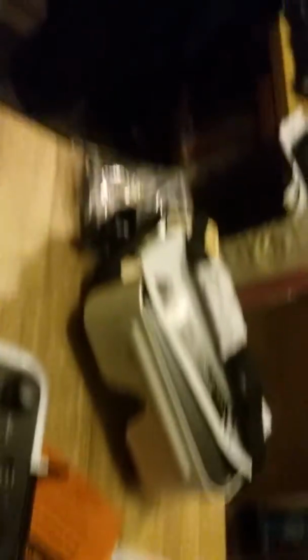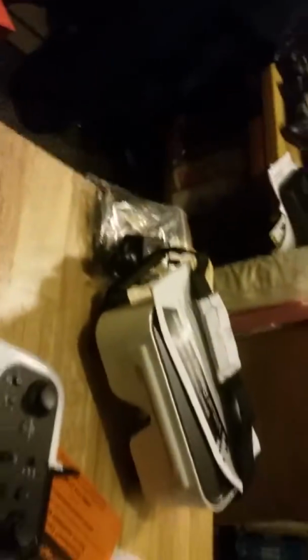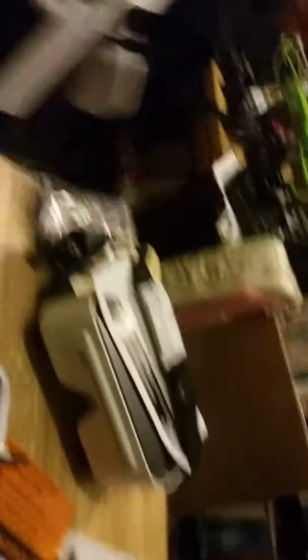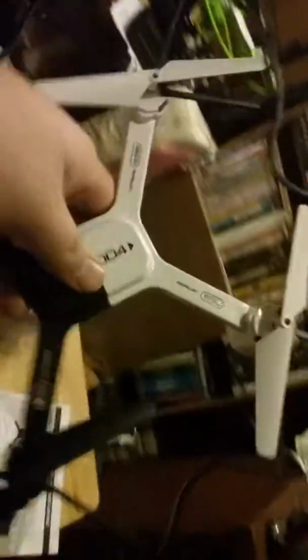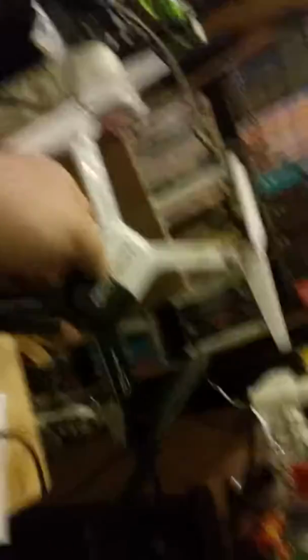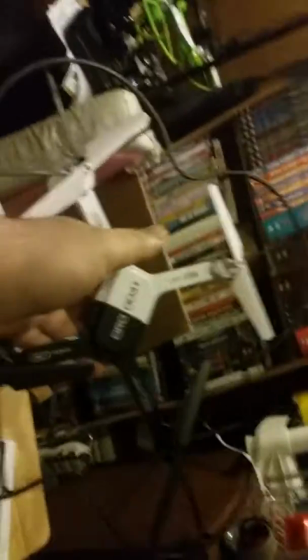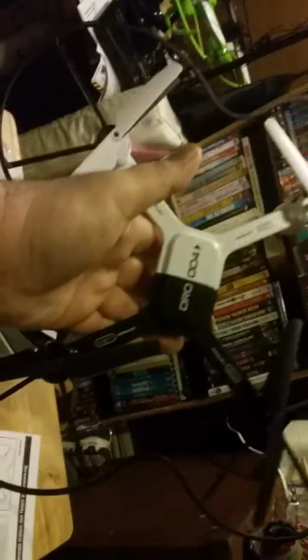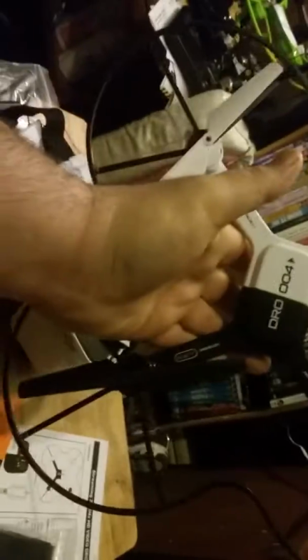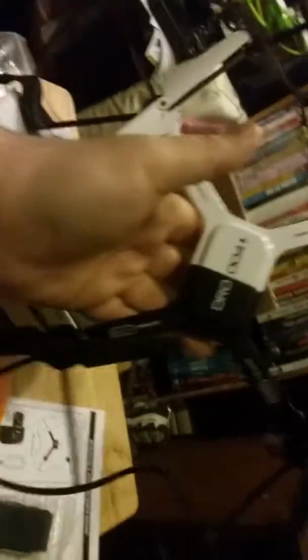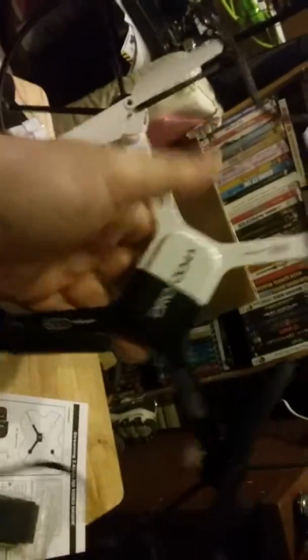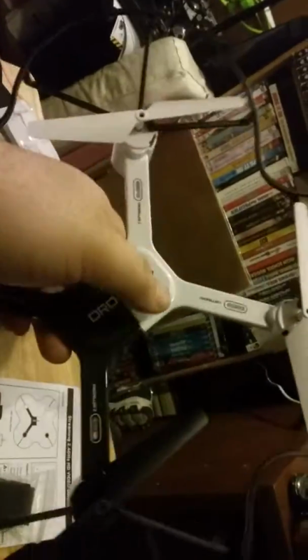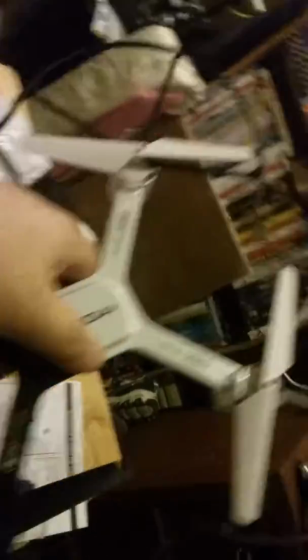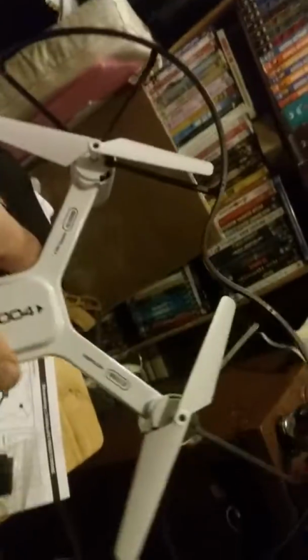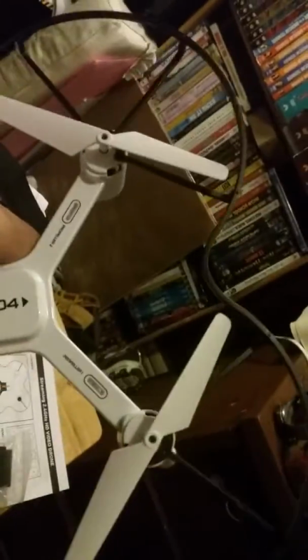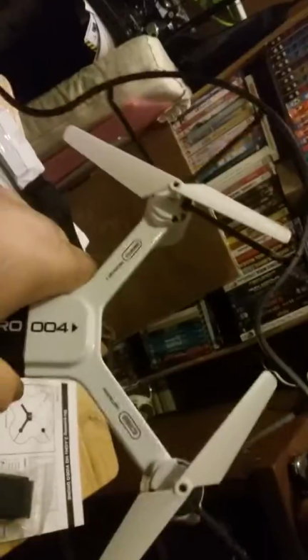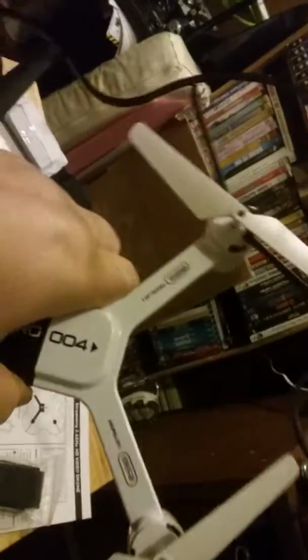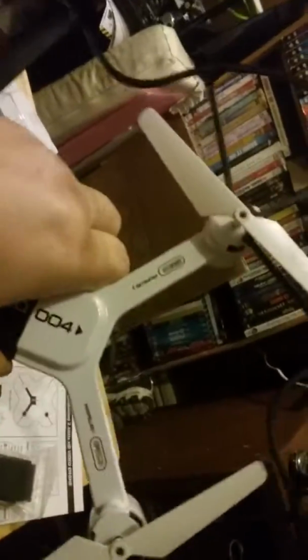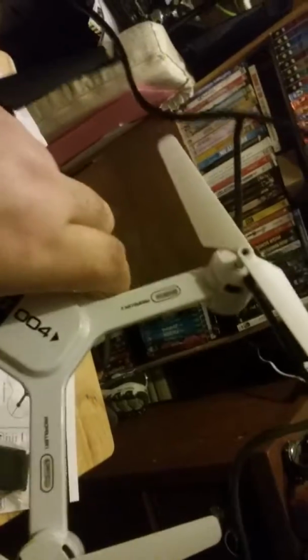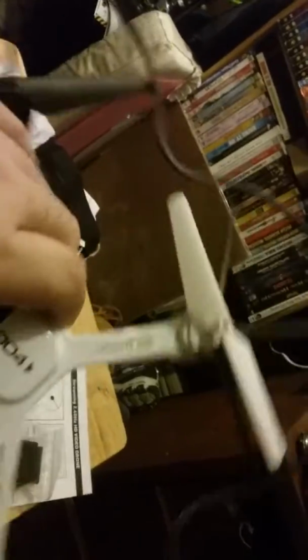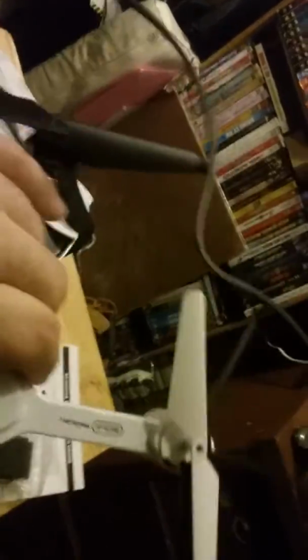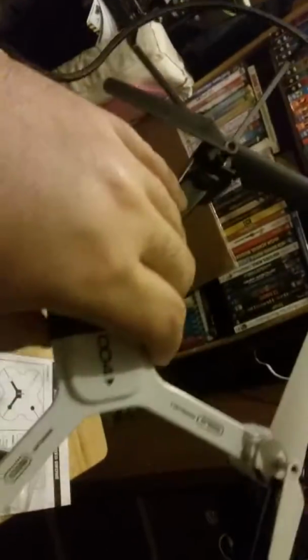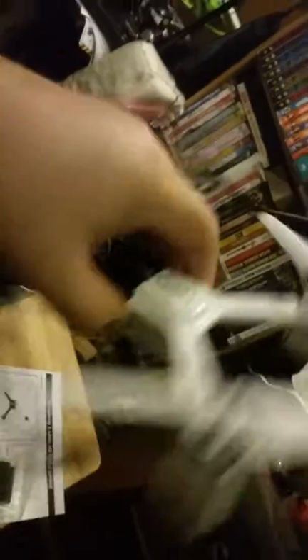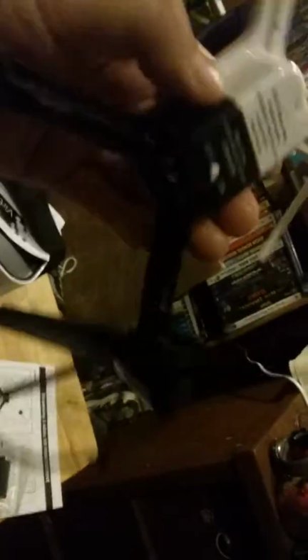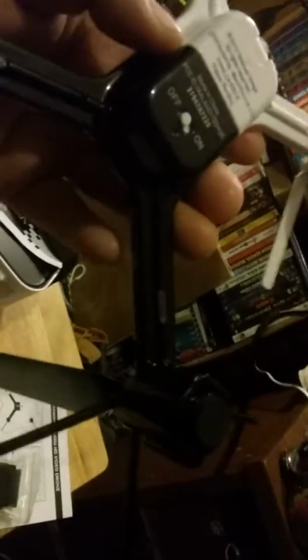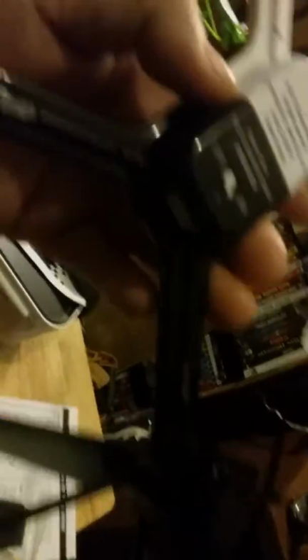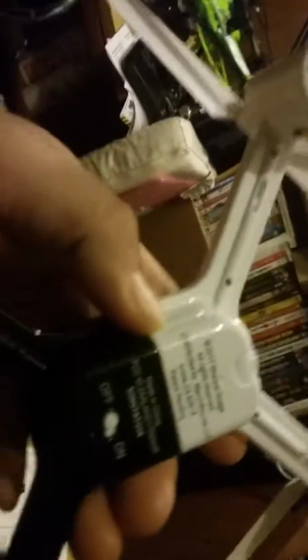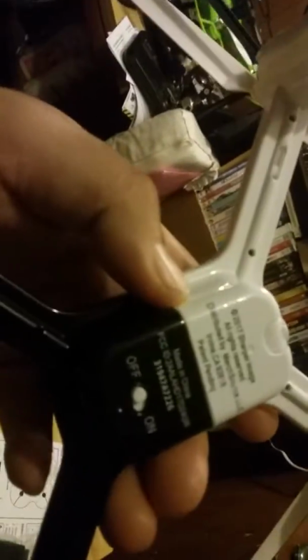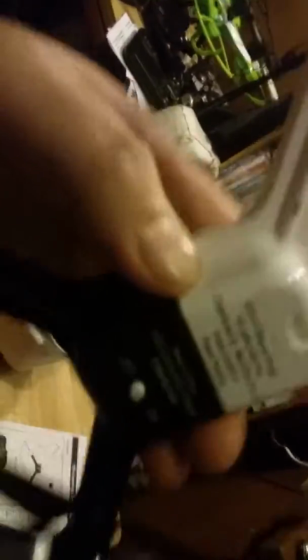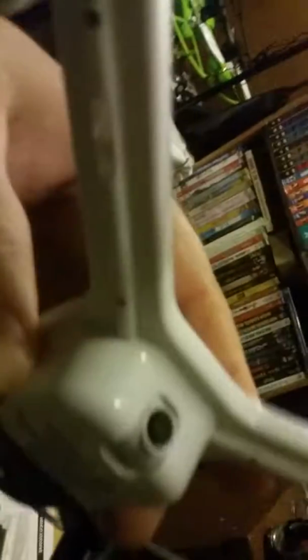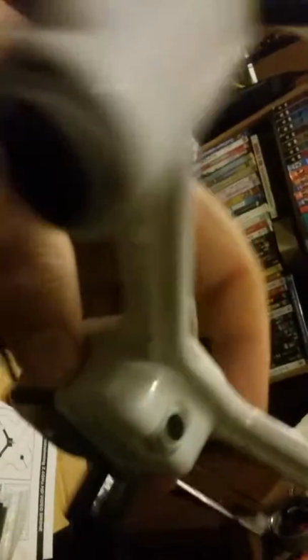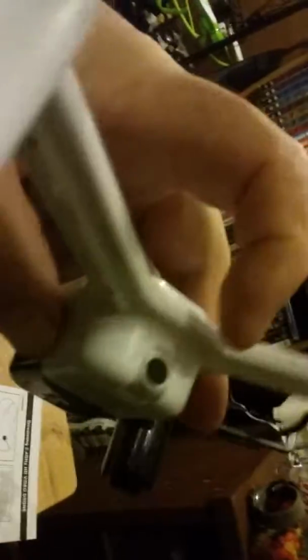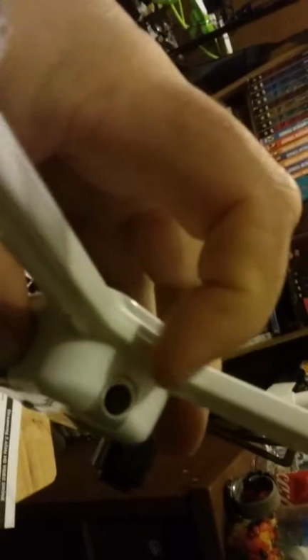And here's the drone. It's pretty much self-explanatory — it's got the guards on it. I like to fly with the guards; the guards are a lot easier for me. There's your on and off switch, and there's the camera right there.